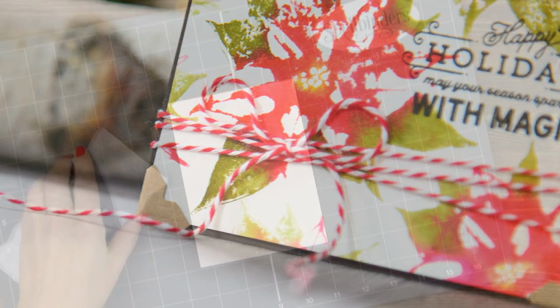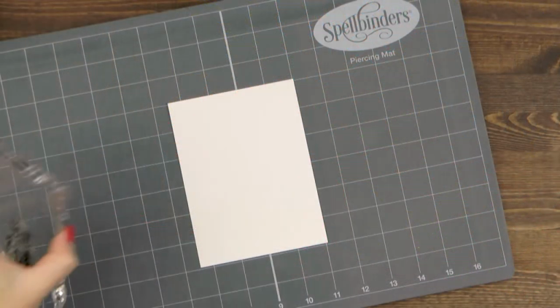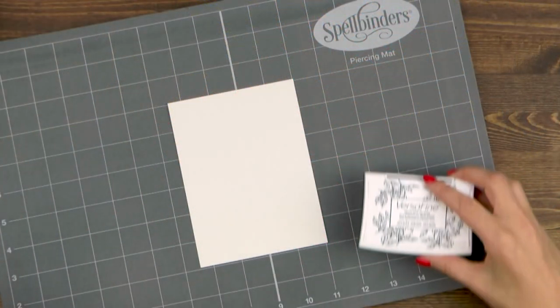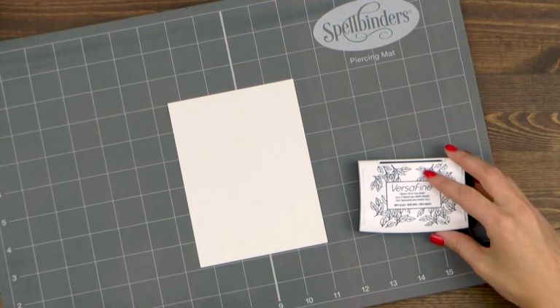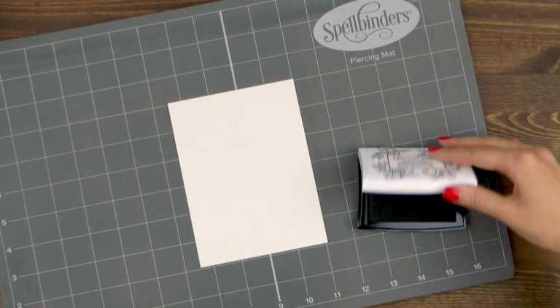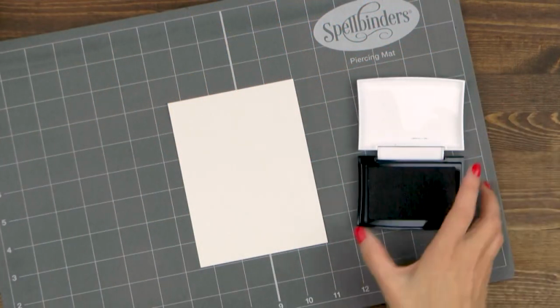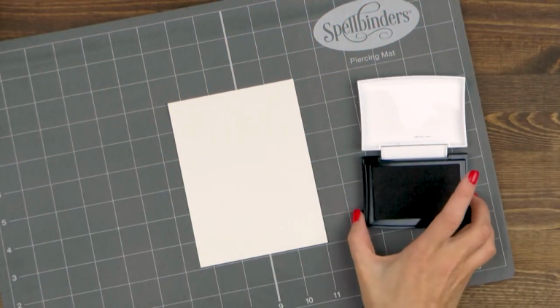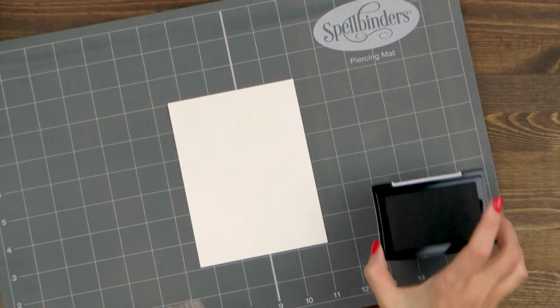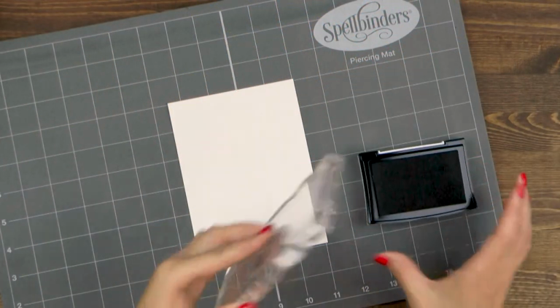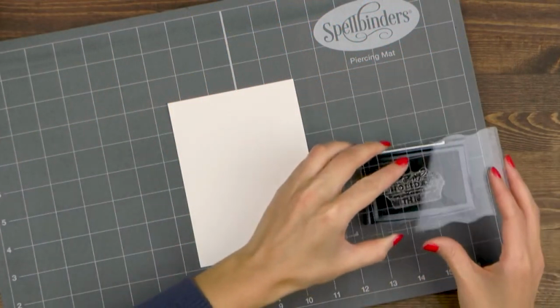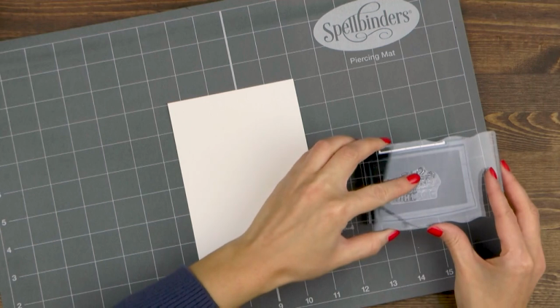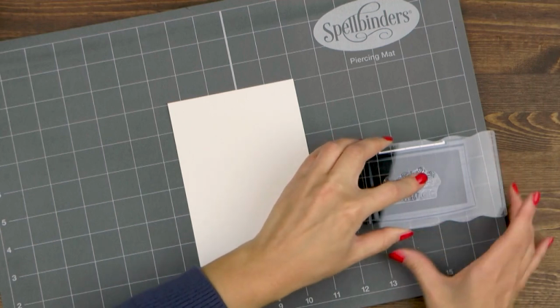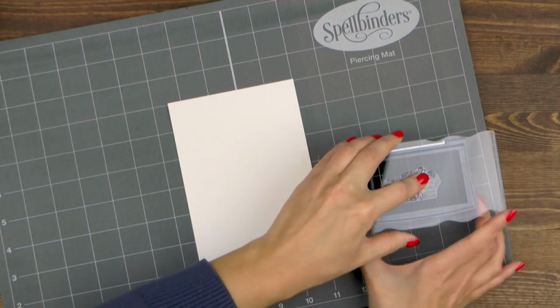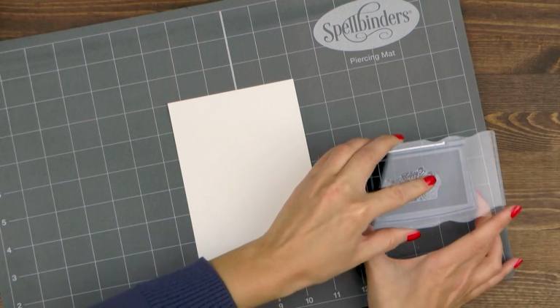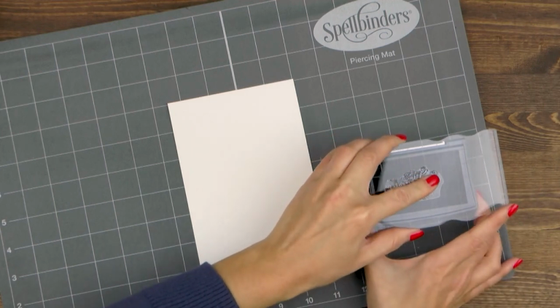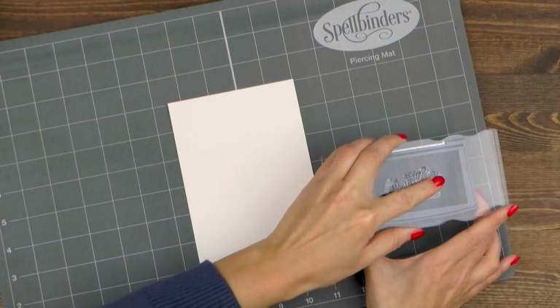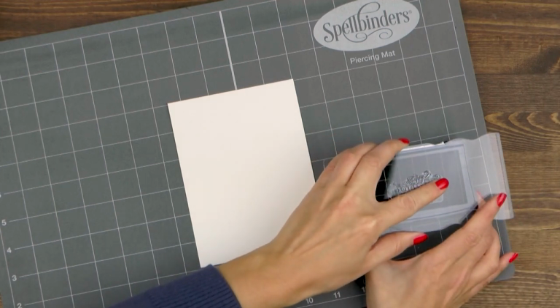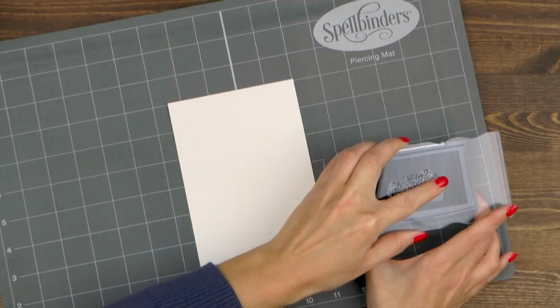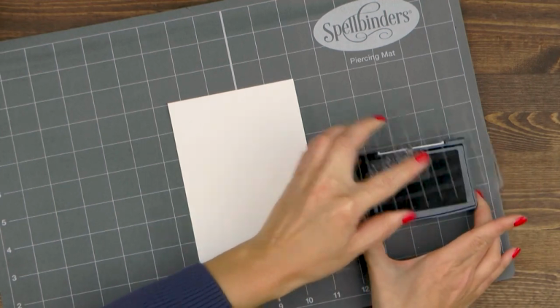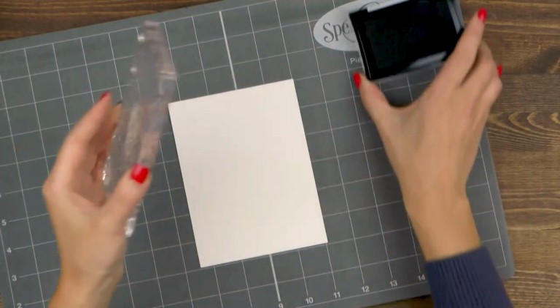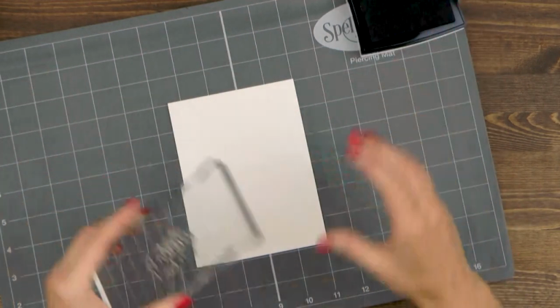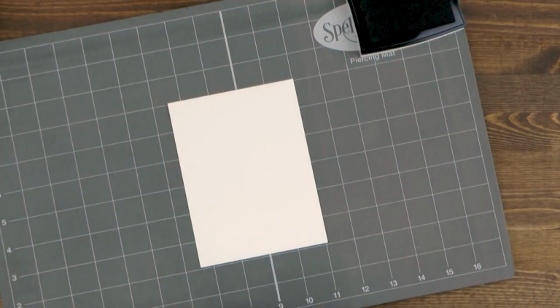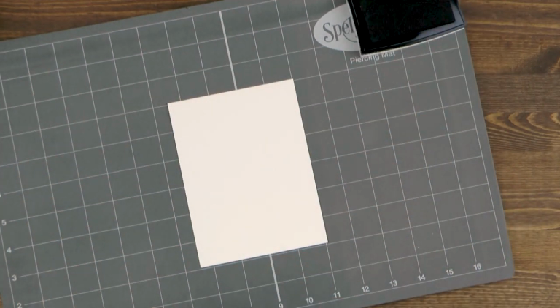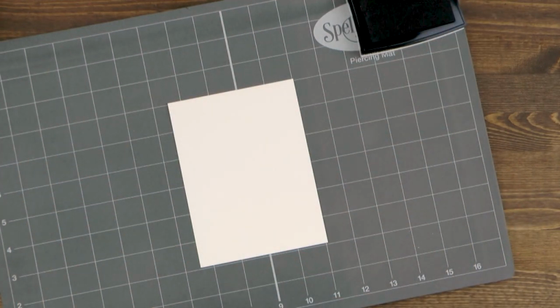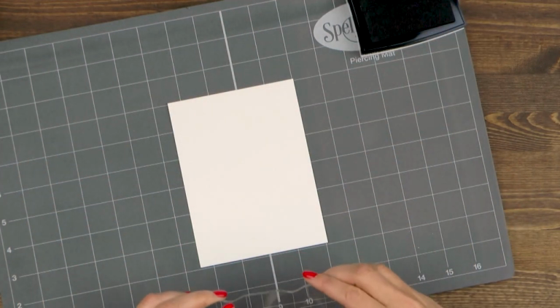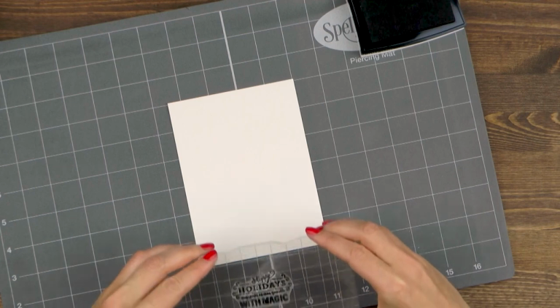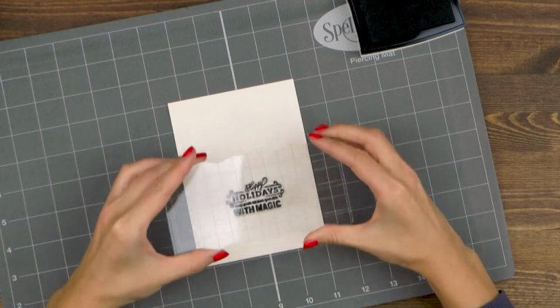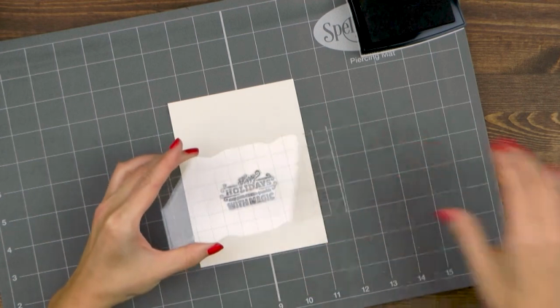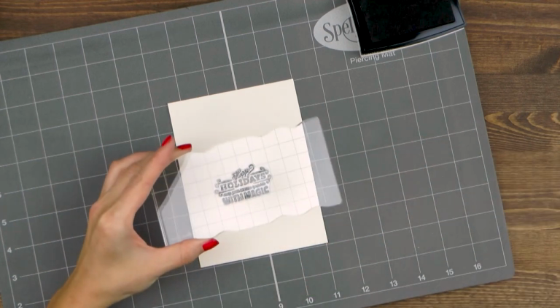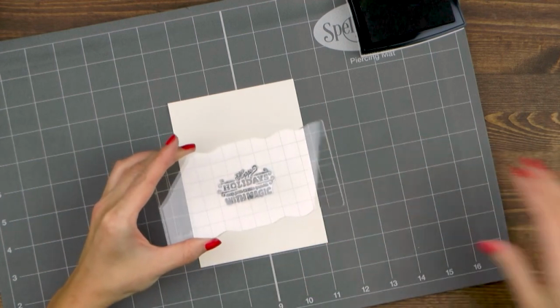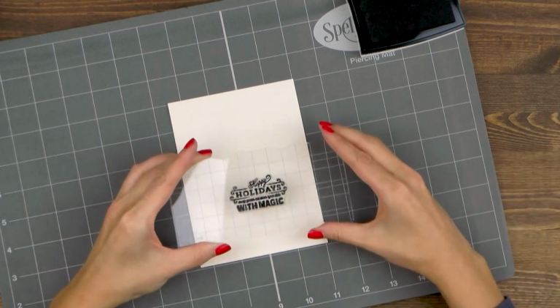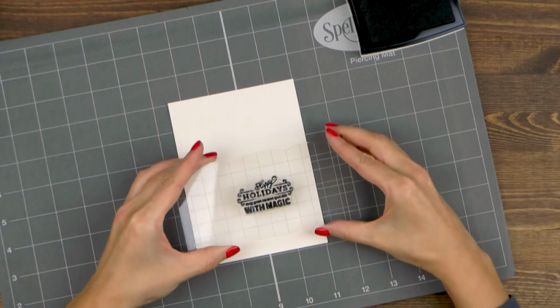I'm going to start working on my project by stamping a sentiment in black ink. Pick the one that you like best and stamp it somewhere on your panel. I'm stamping mine slightly off to the right.